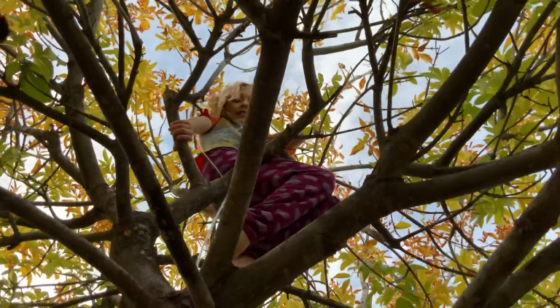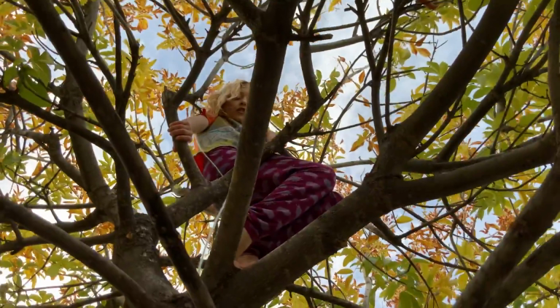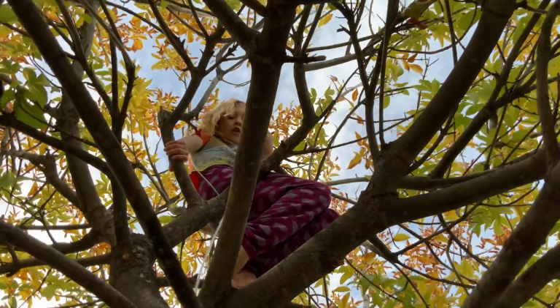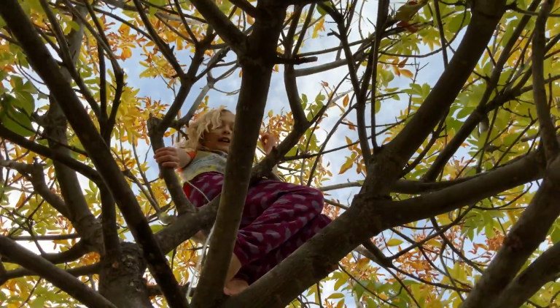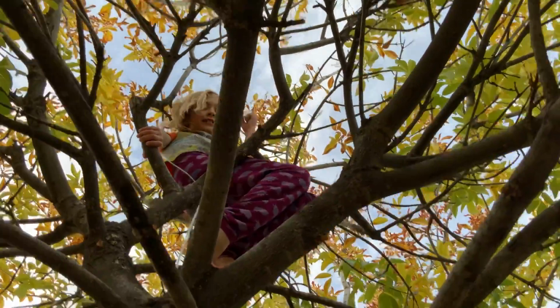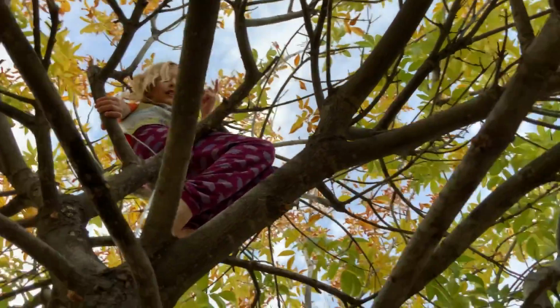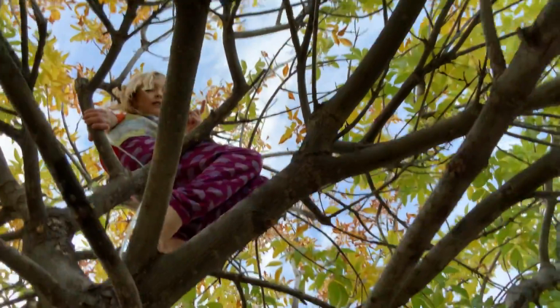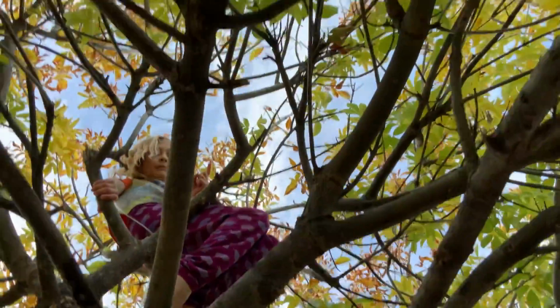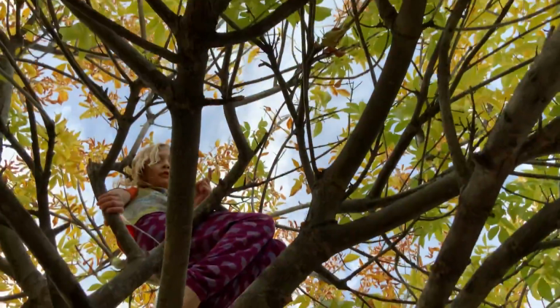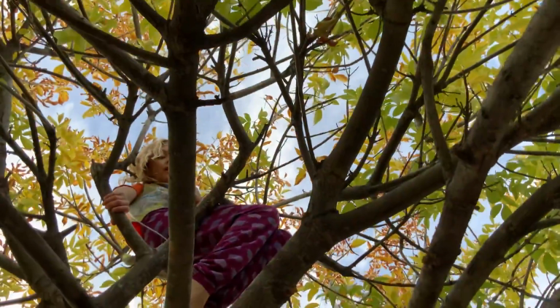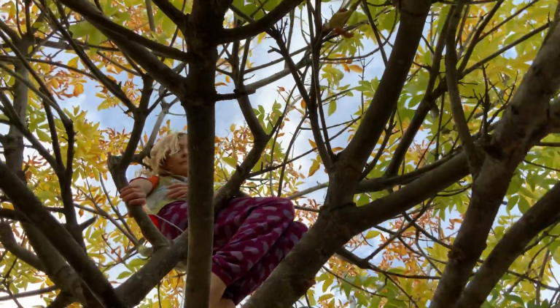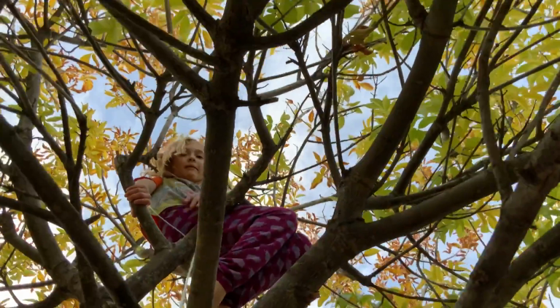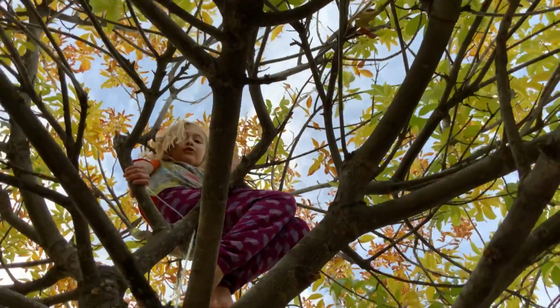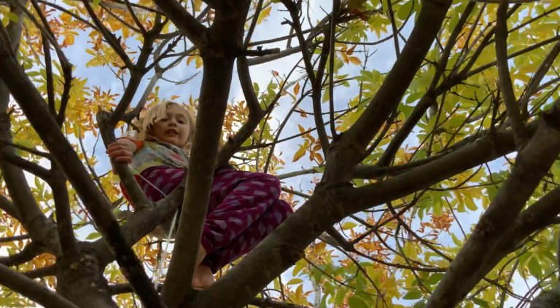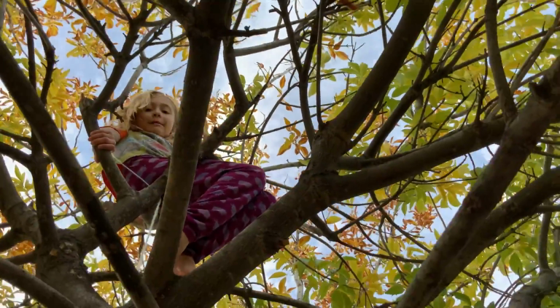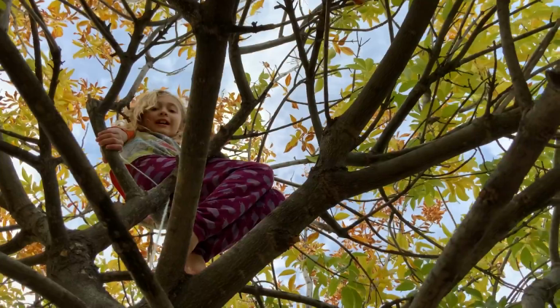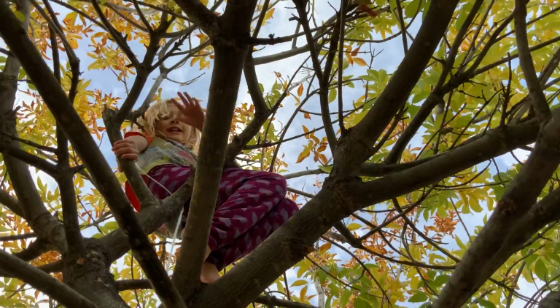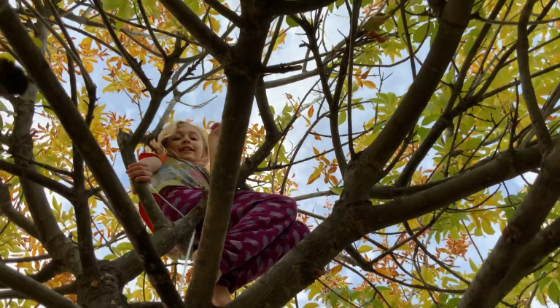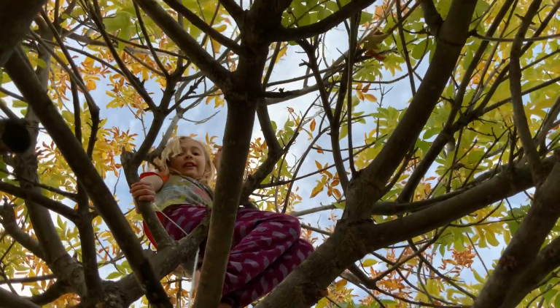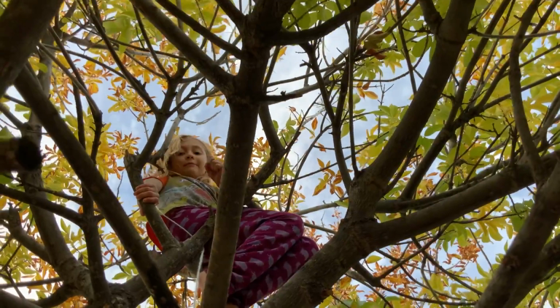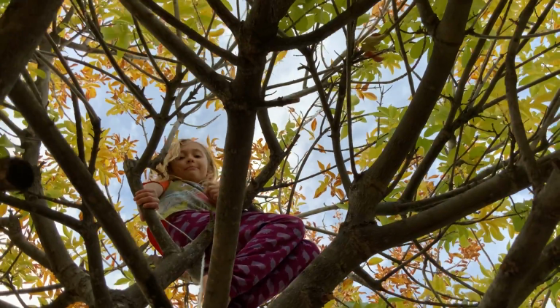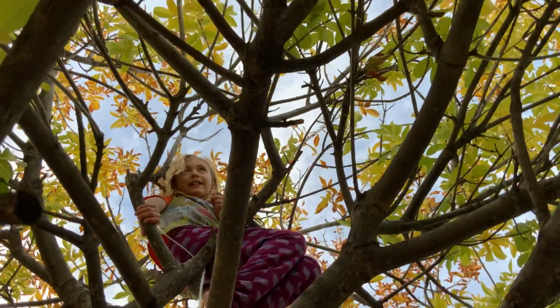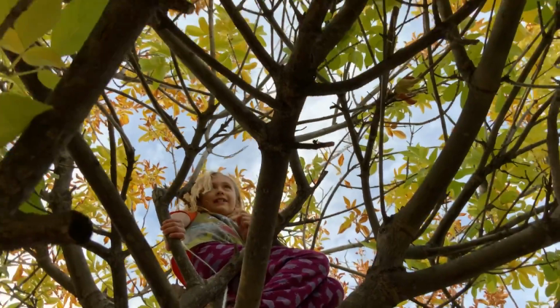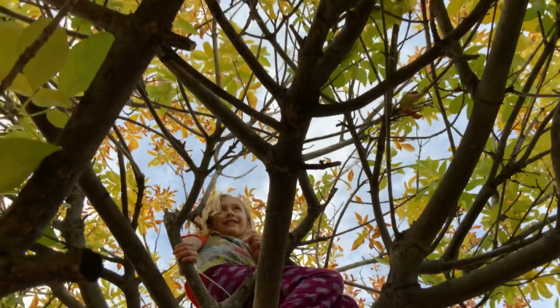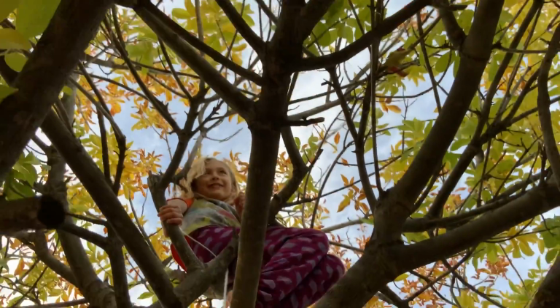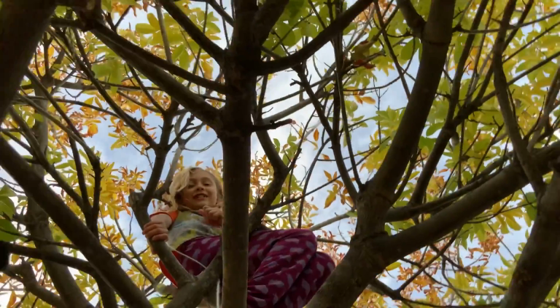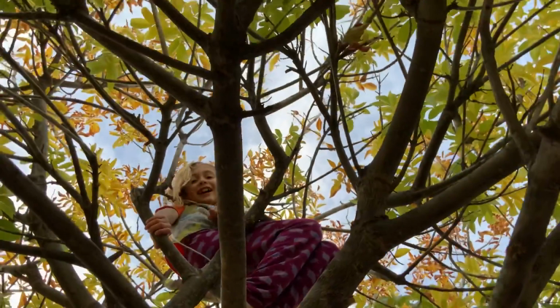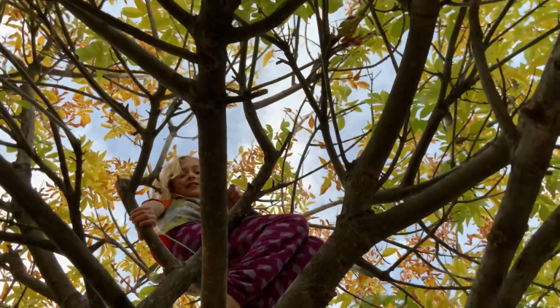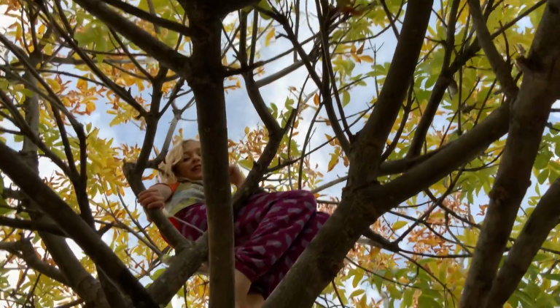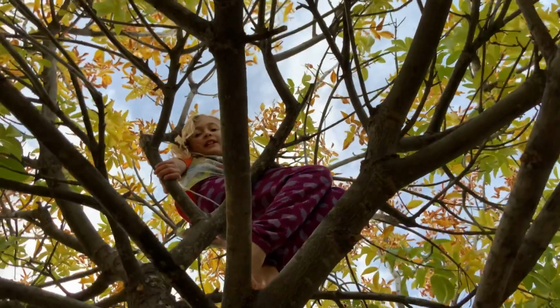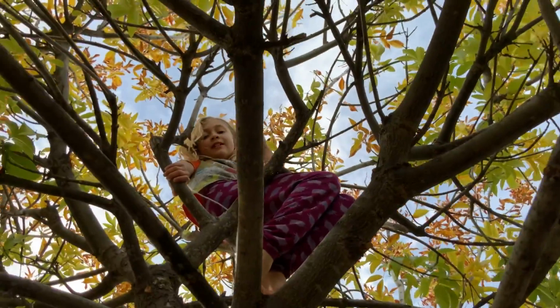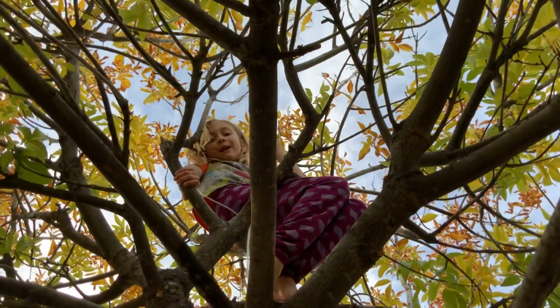Like and subscribe if you want to learn more about tree climbing. See you later on Bailey the Crazy Cycle's next video. Bye!